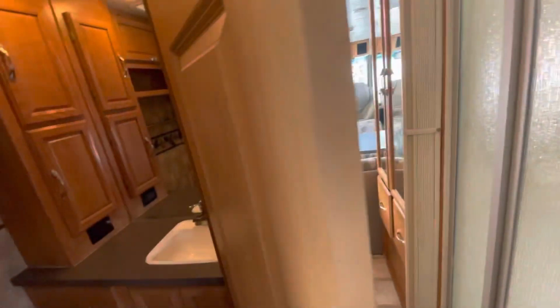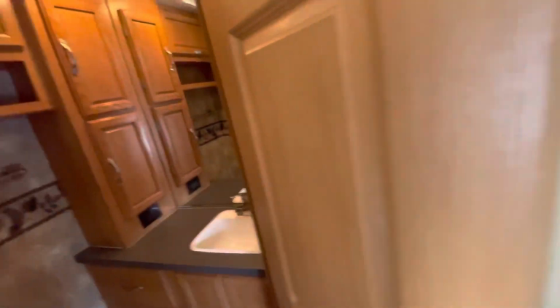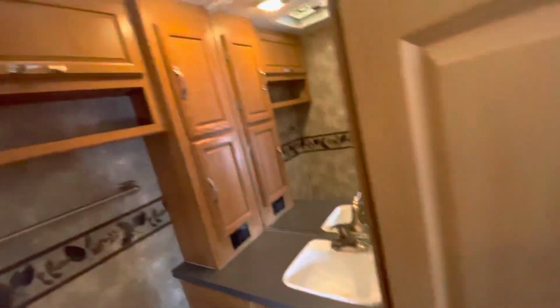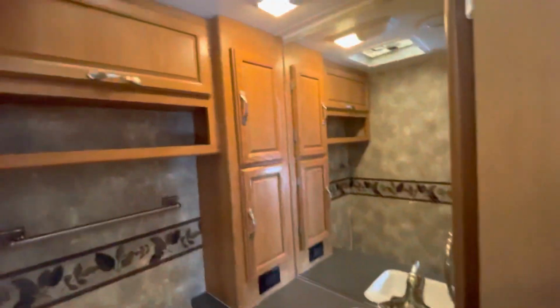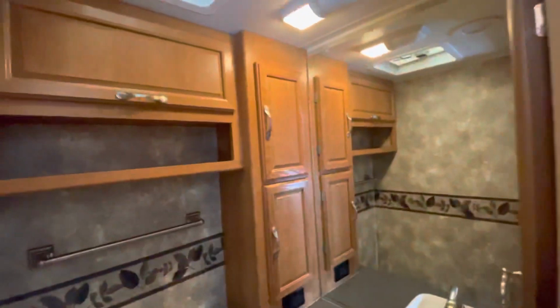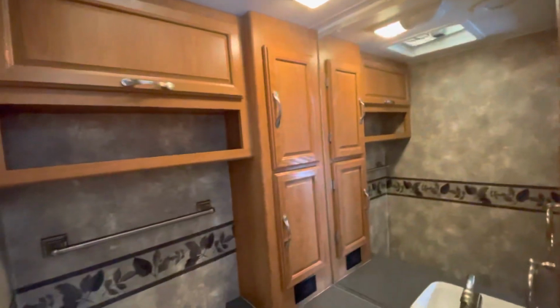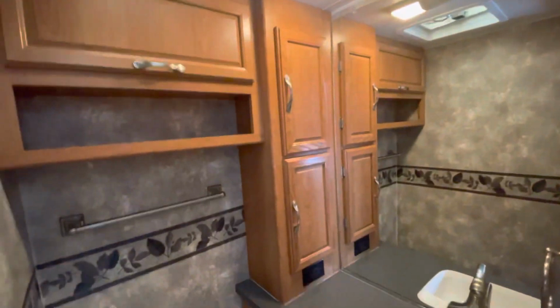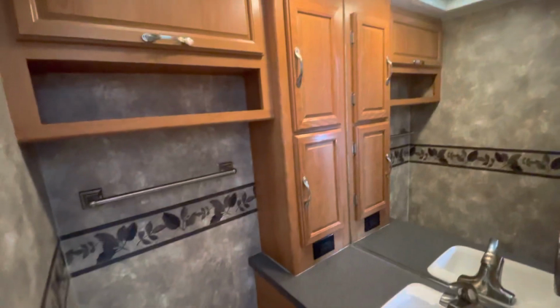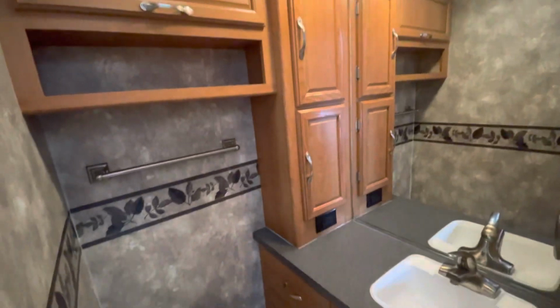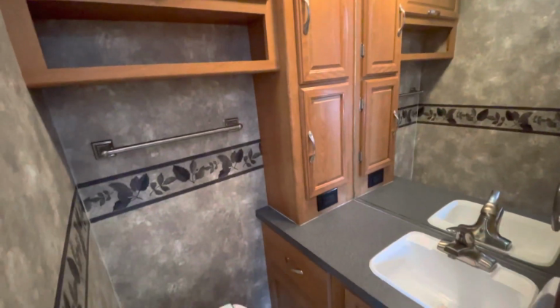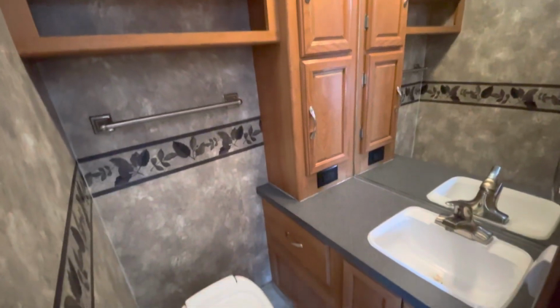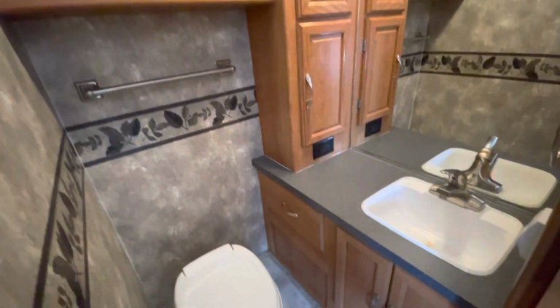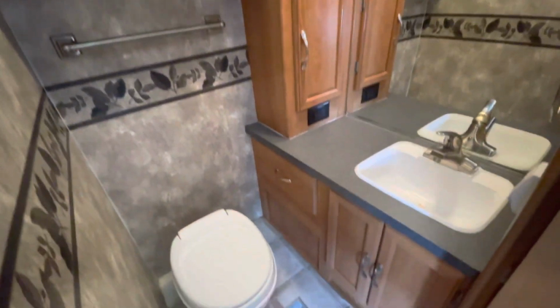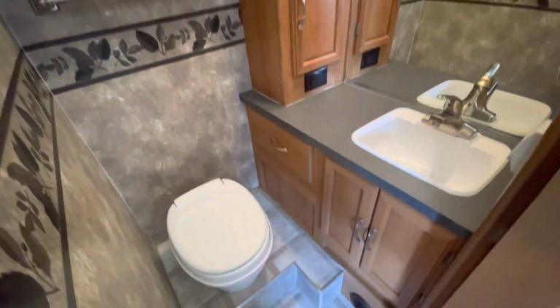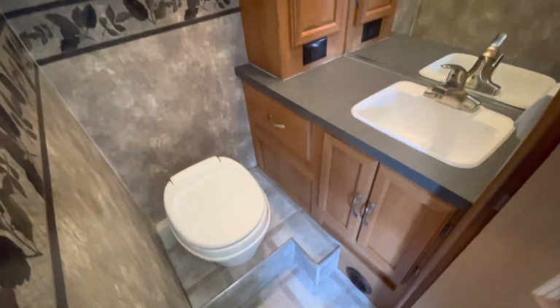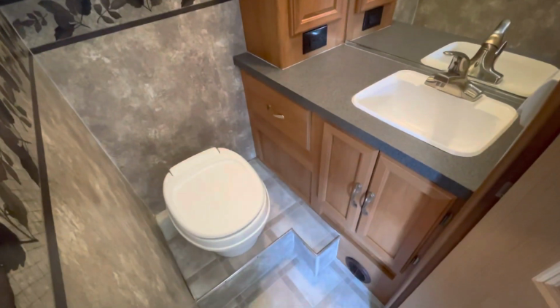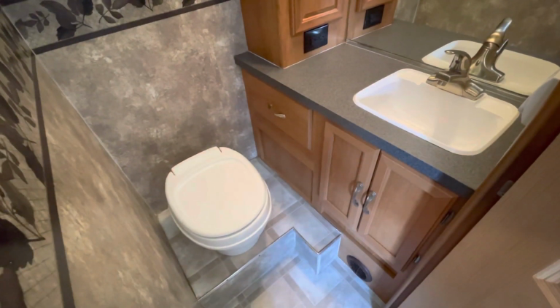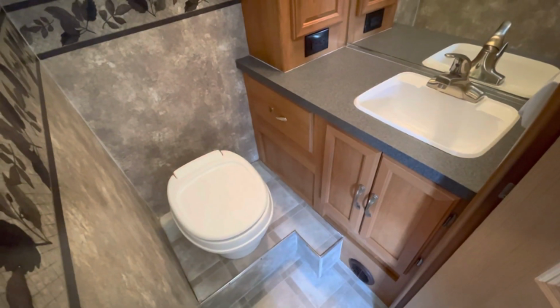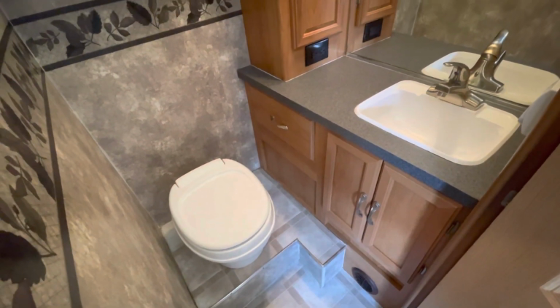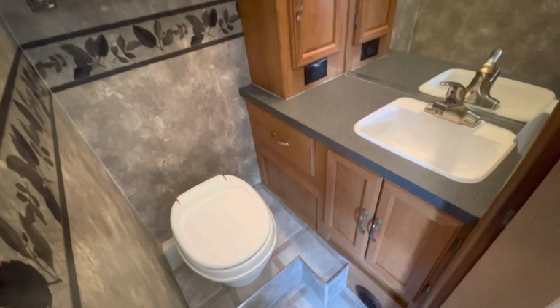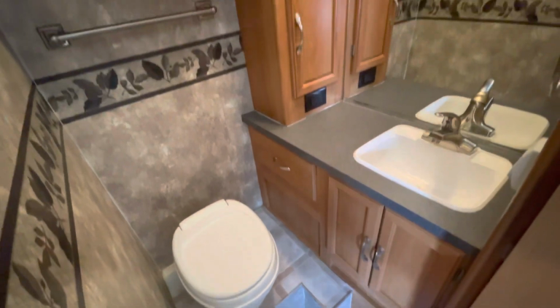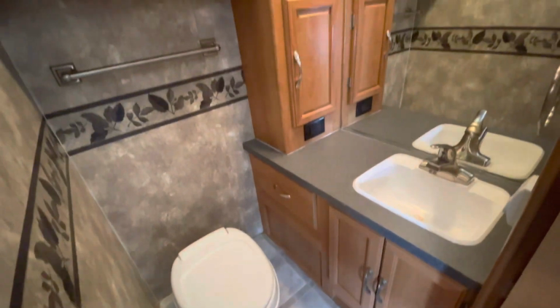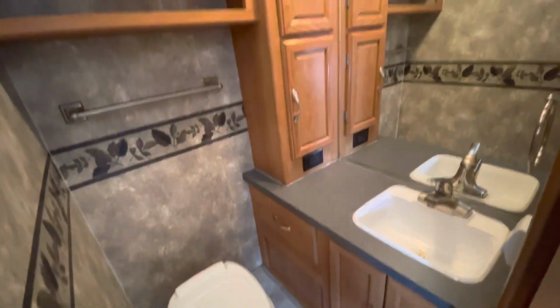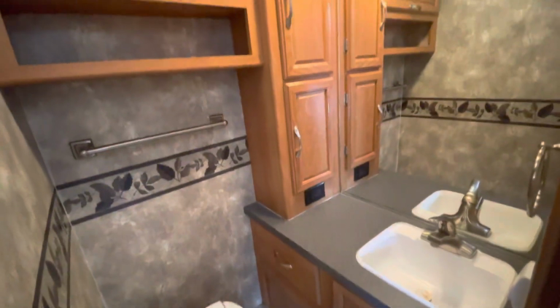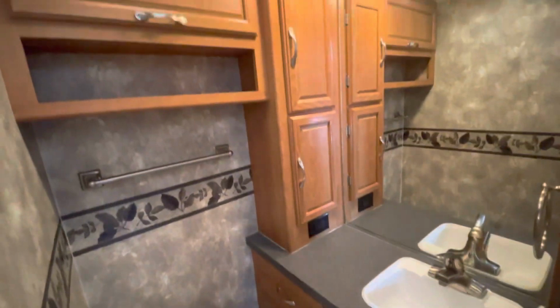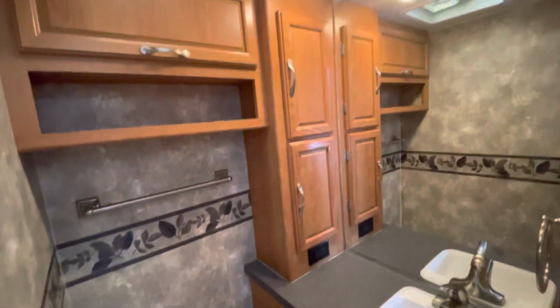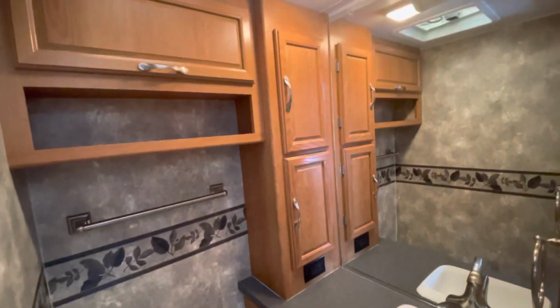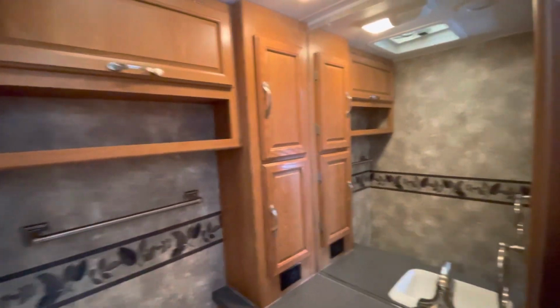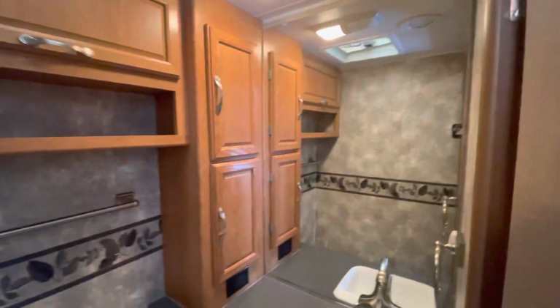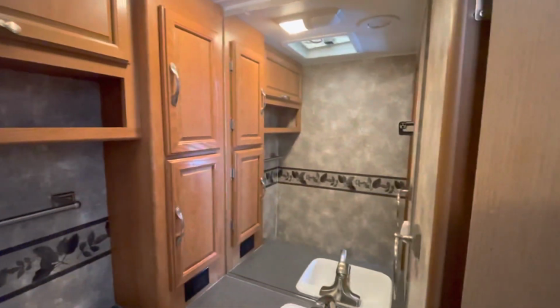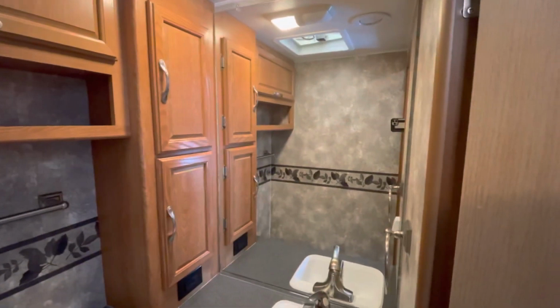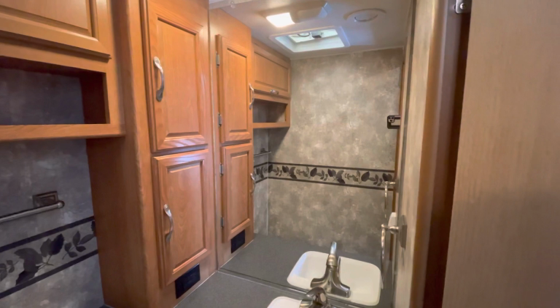Here's our bathroom. One heck of a looking throne if you ask me.